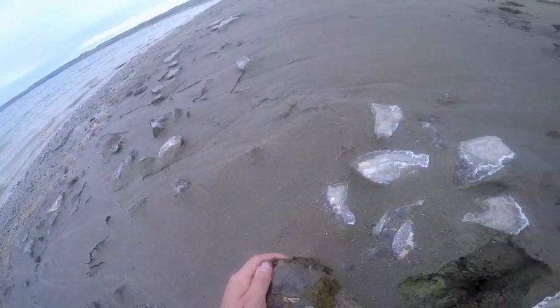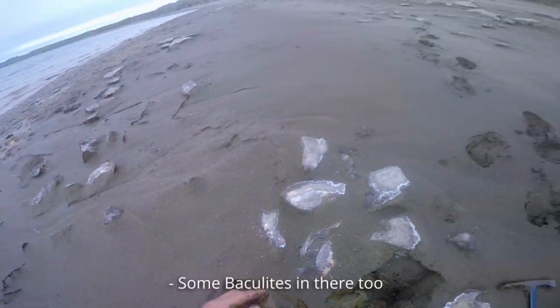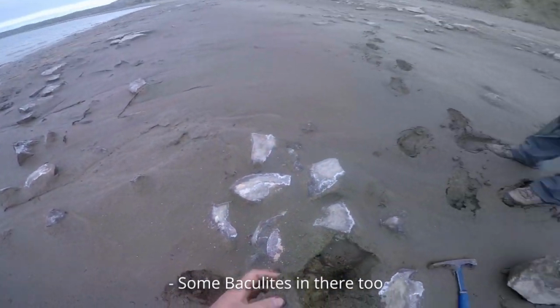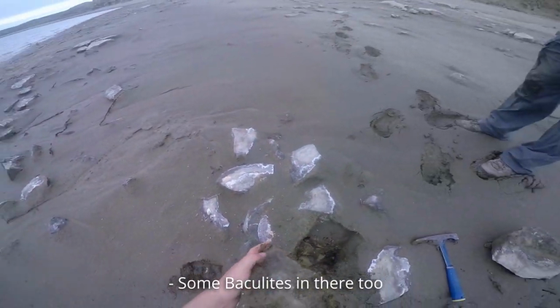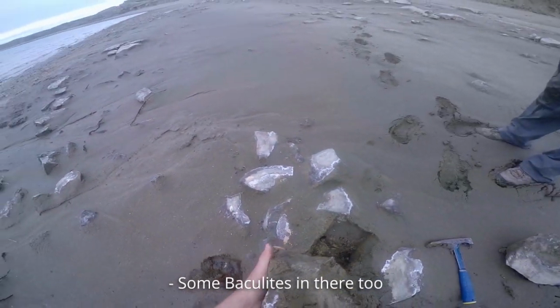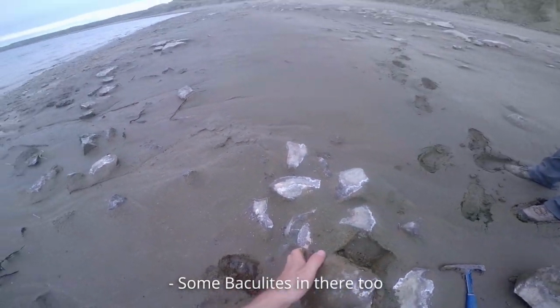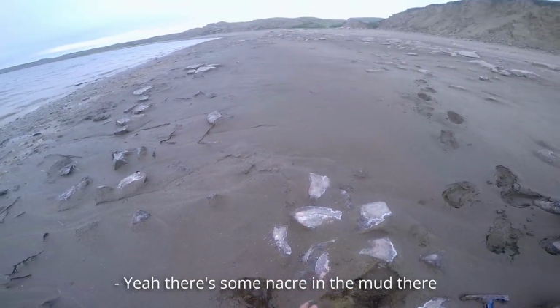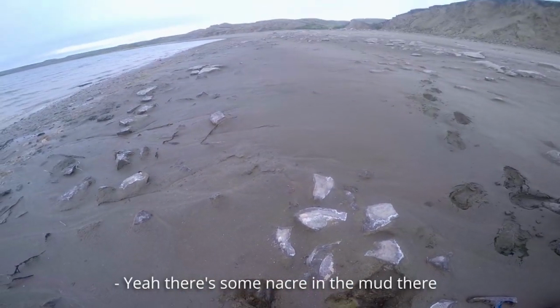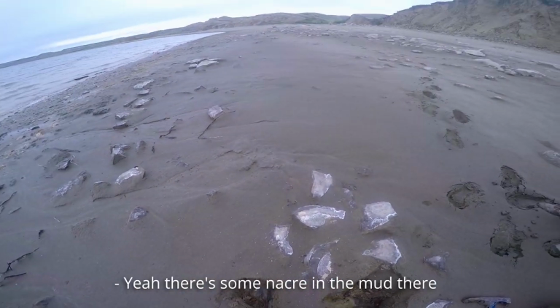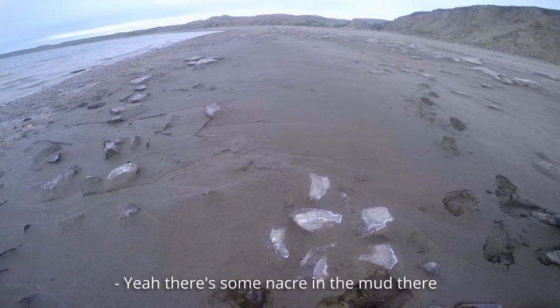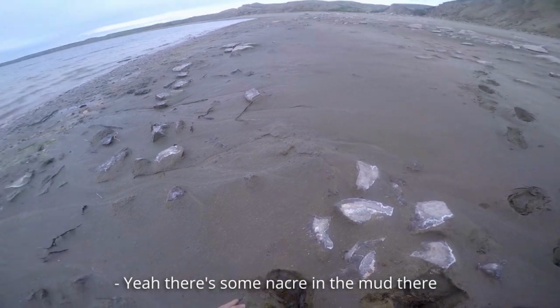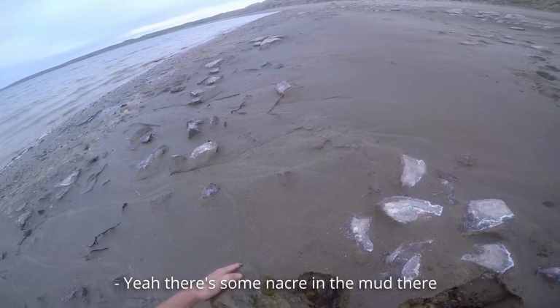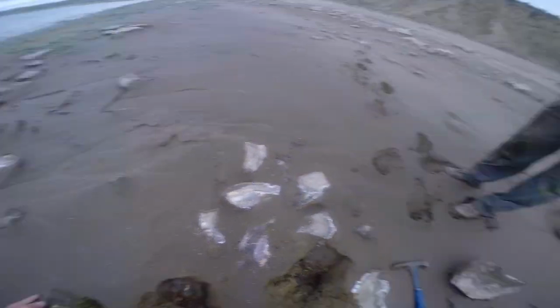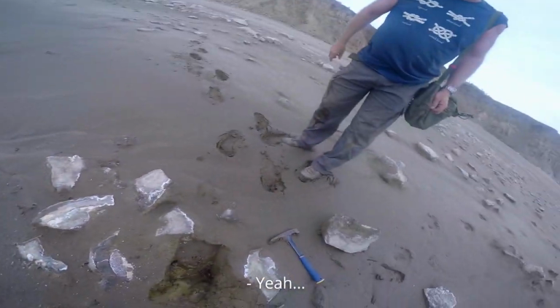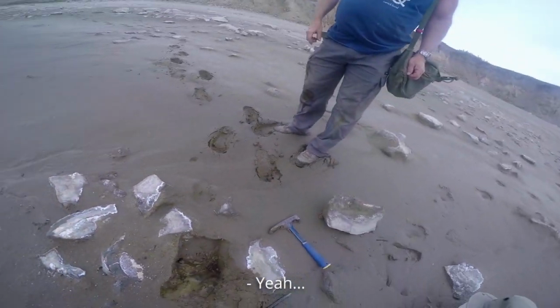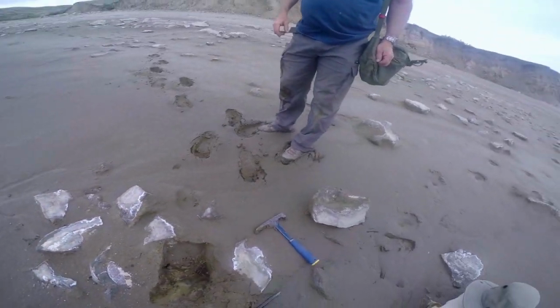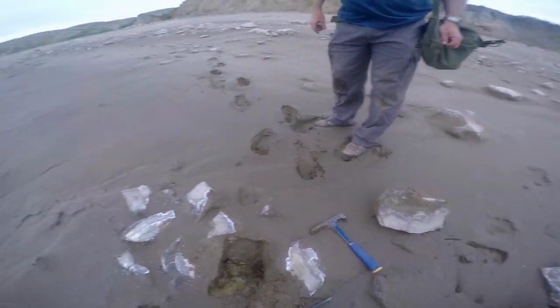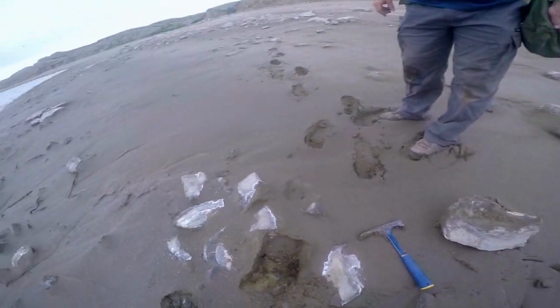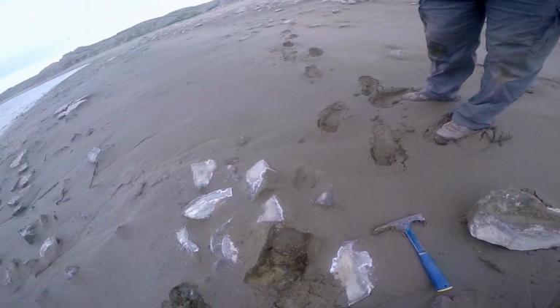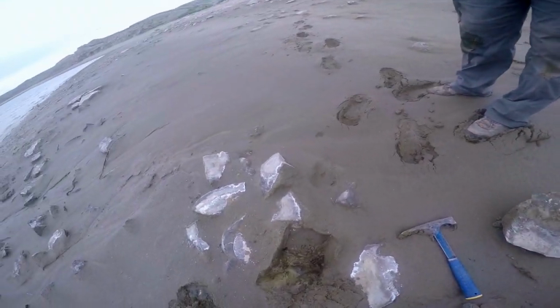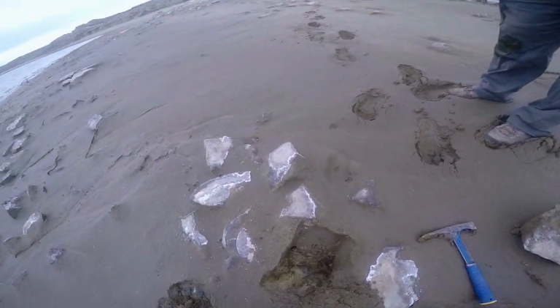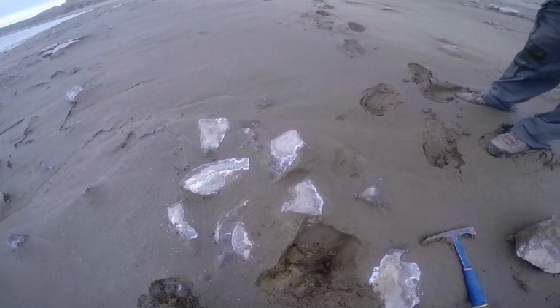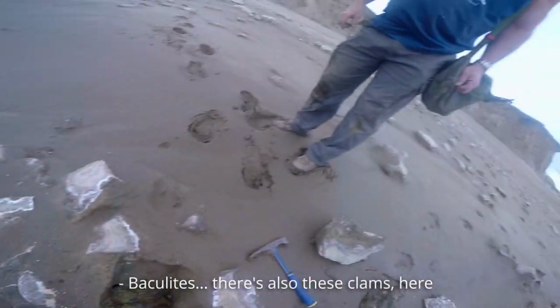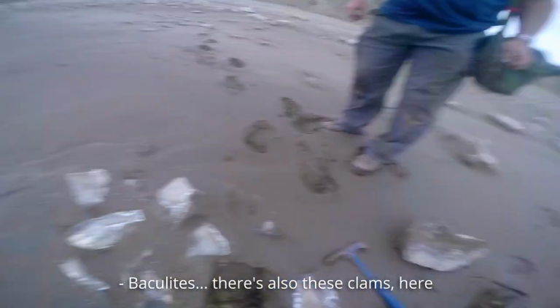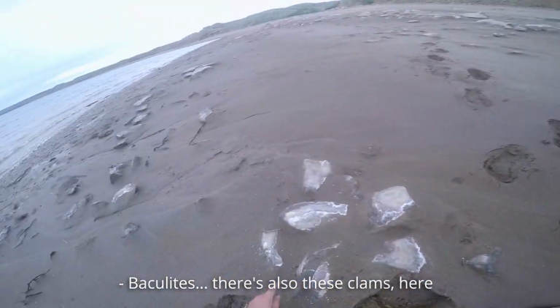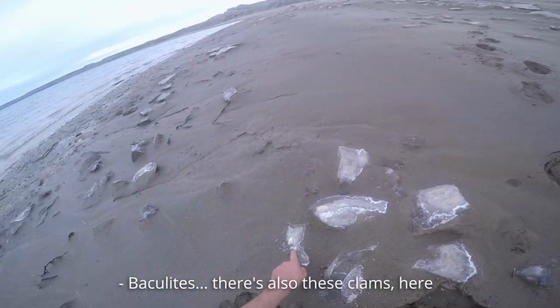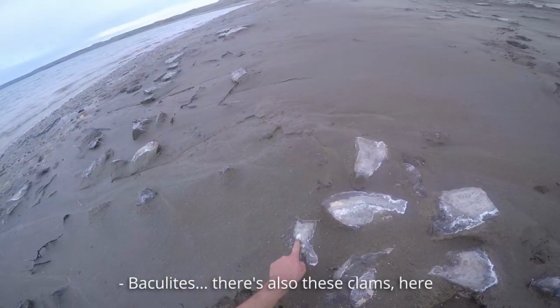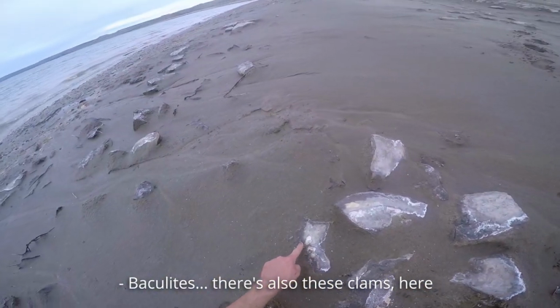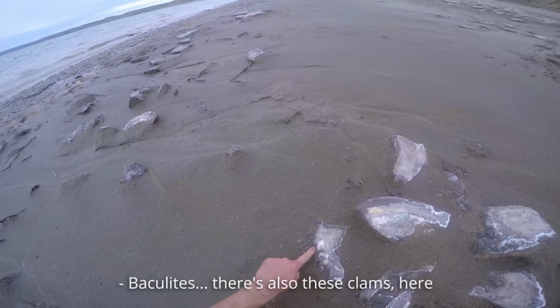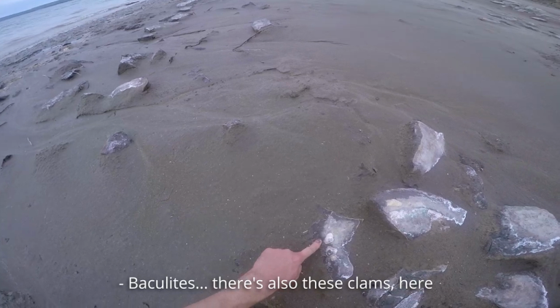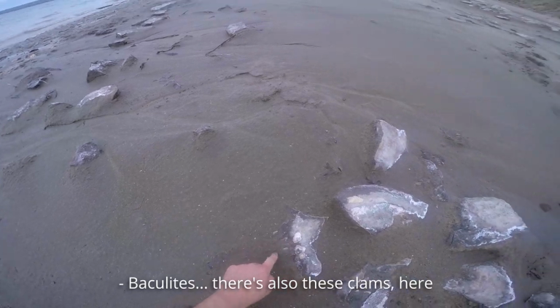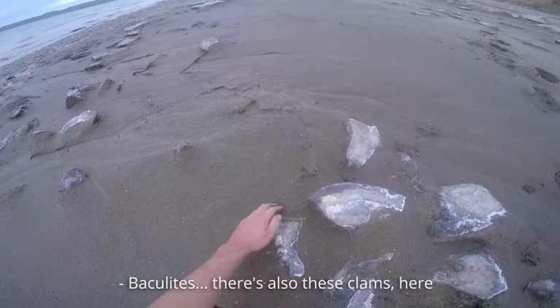There's some vacuolites in there too. Yeah, there's some nacre in the mud there. Vacuolites, there's also these clams here.